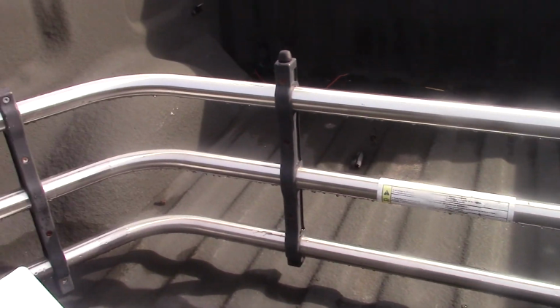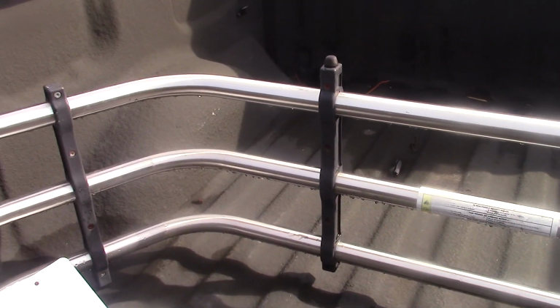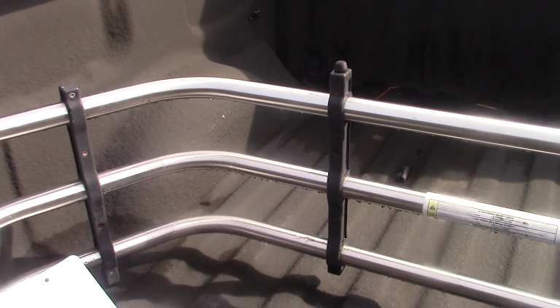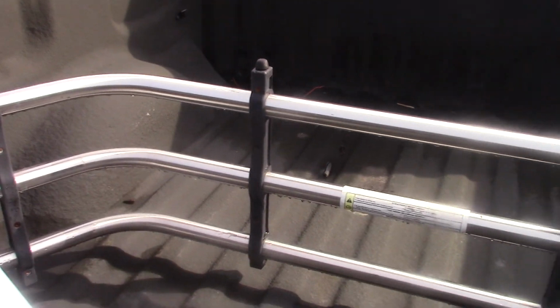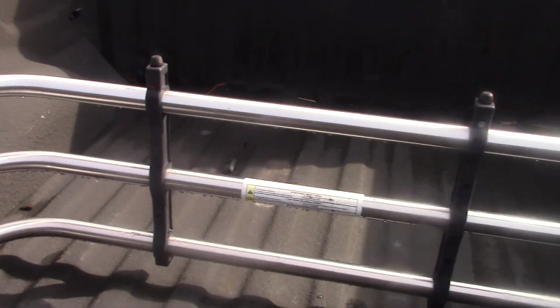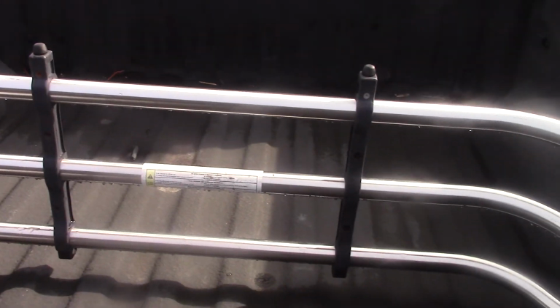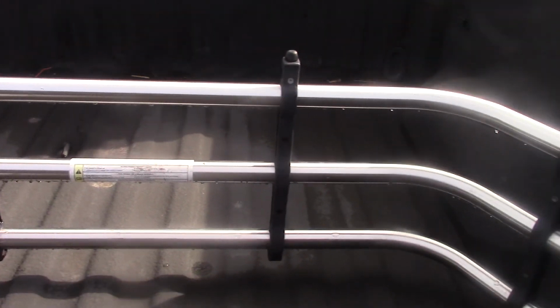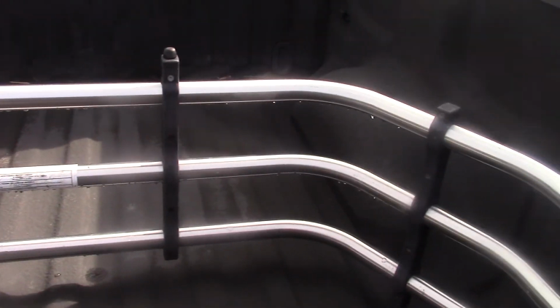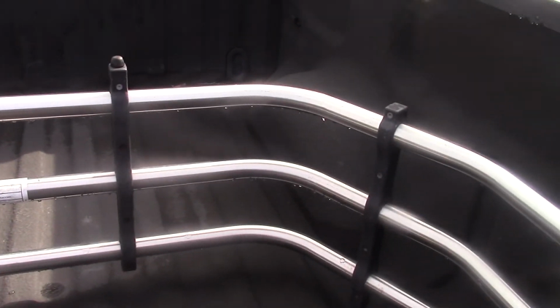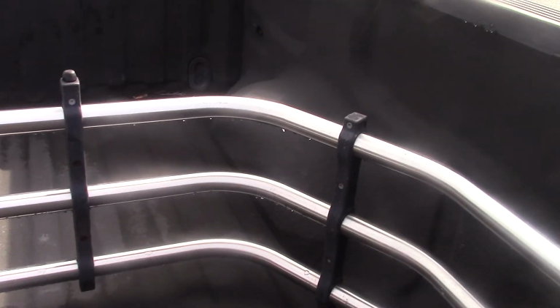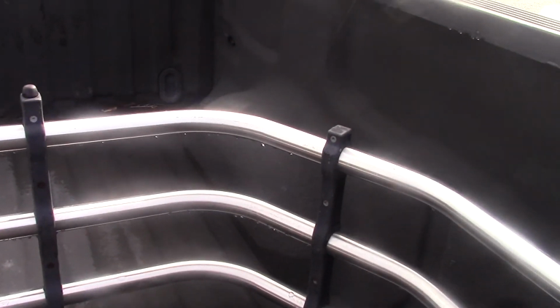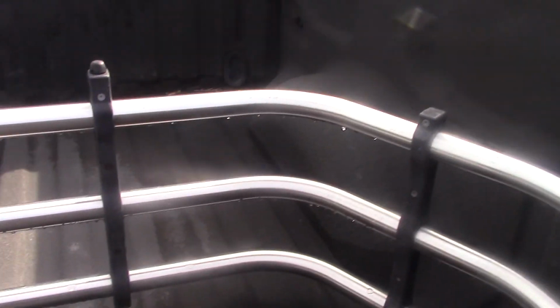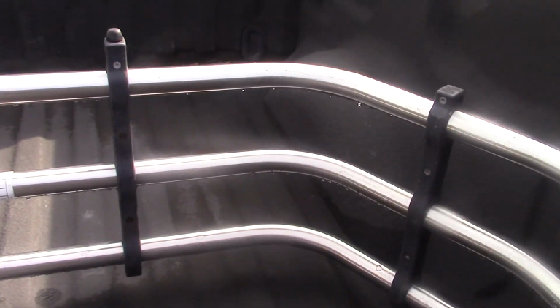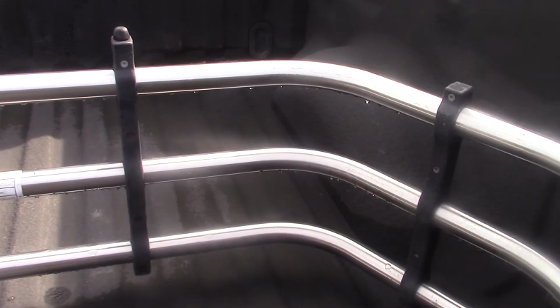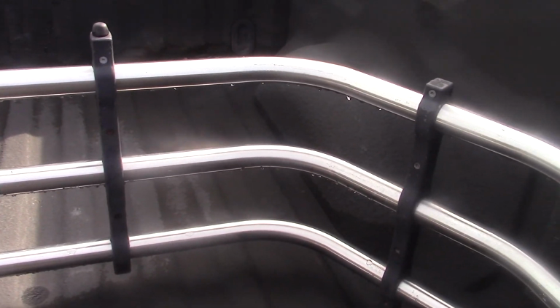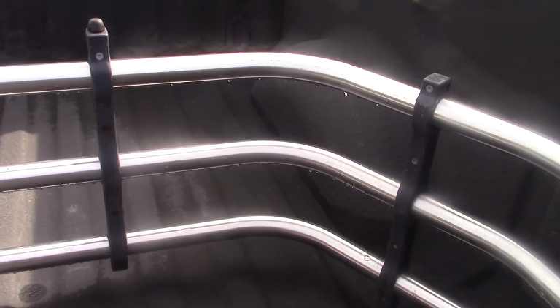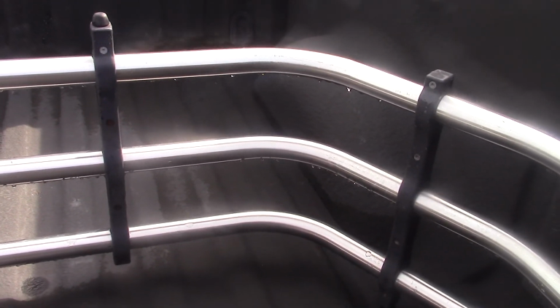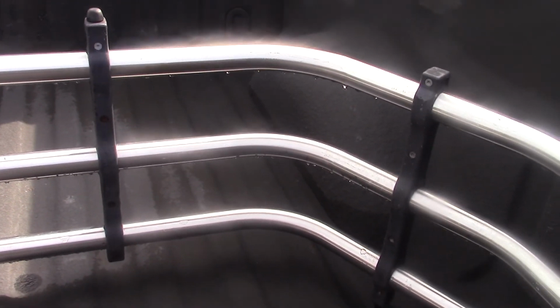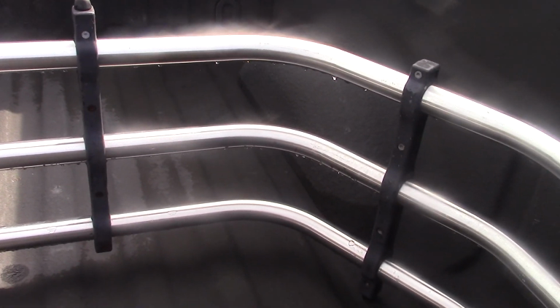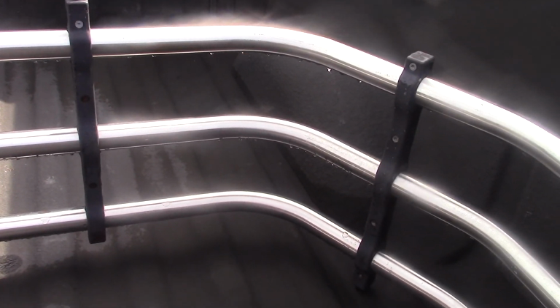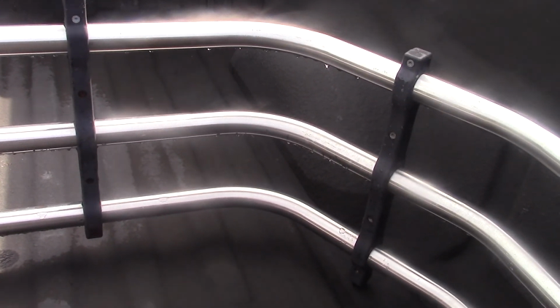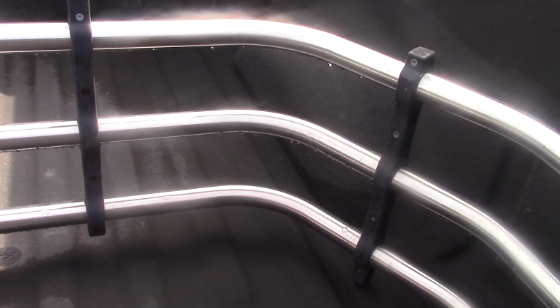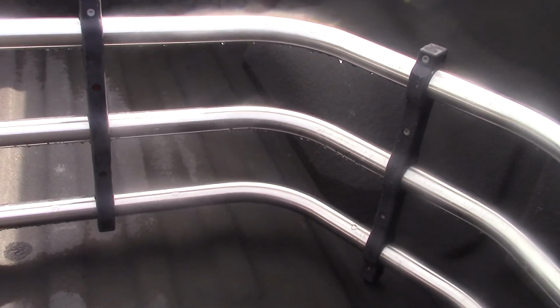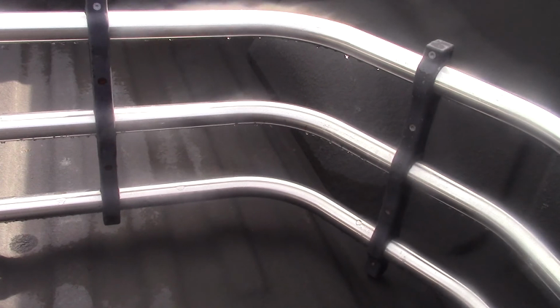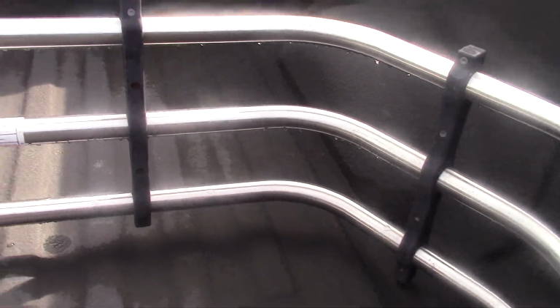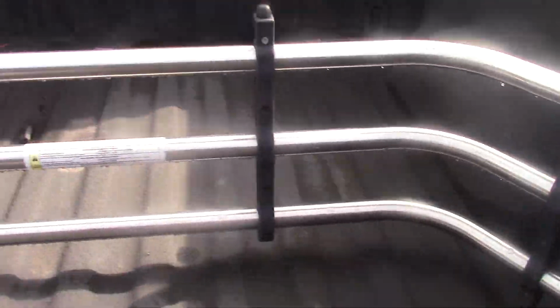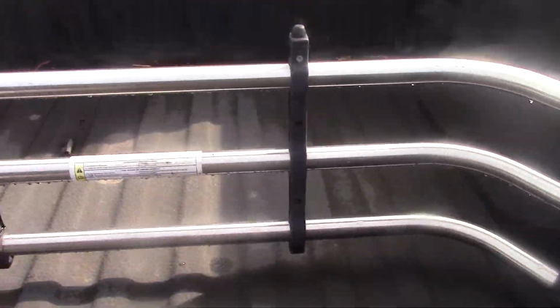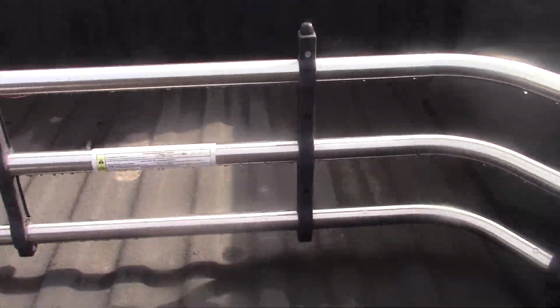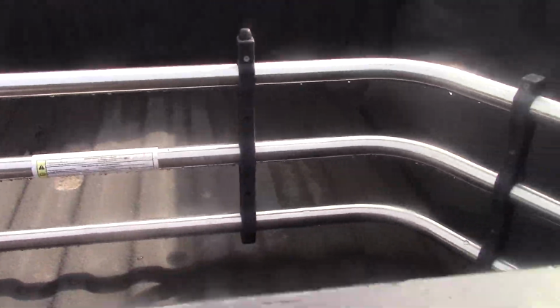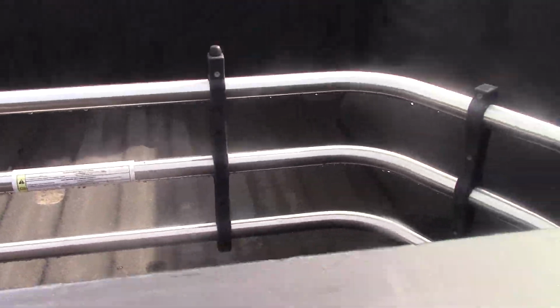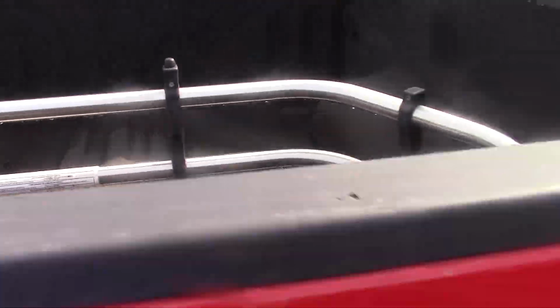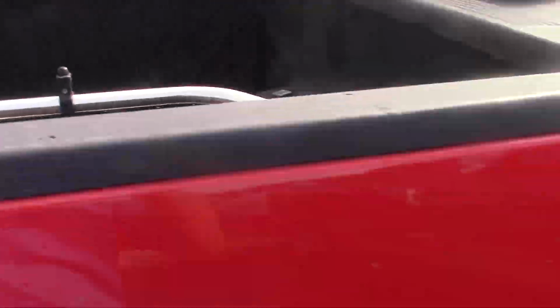And you can see it does have a bed extender here too, so when you open the tailgate it looks like it may fold out and extend the bed out more.